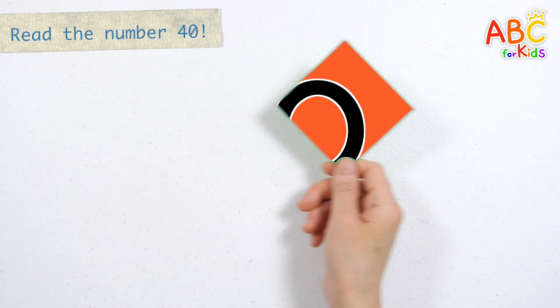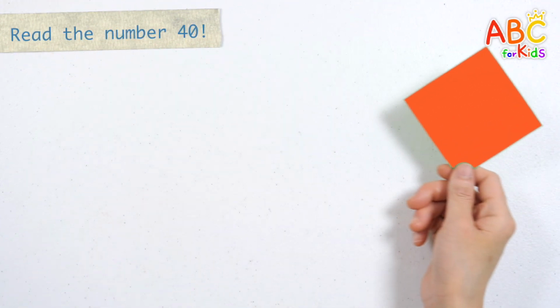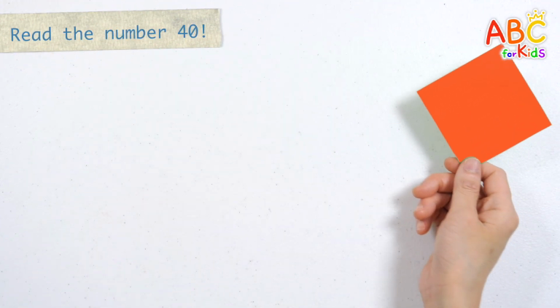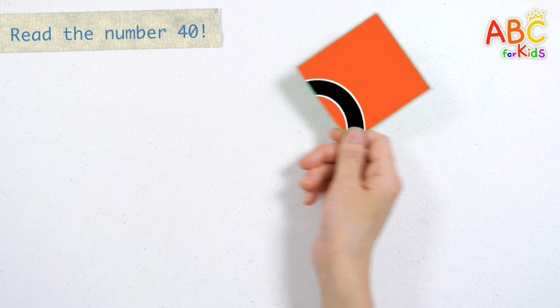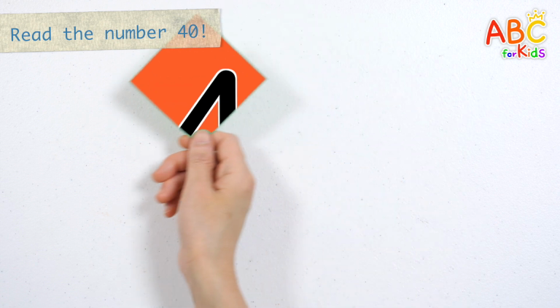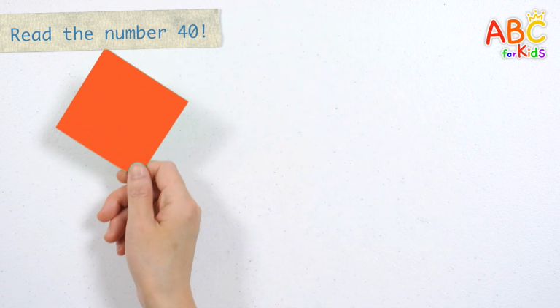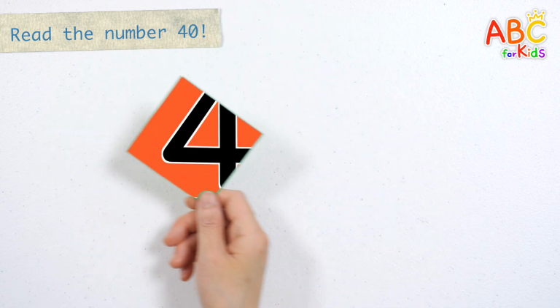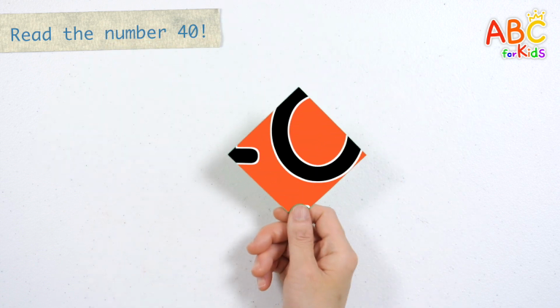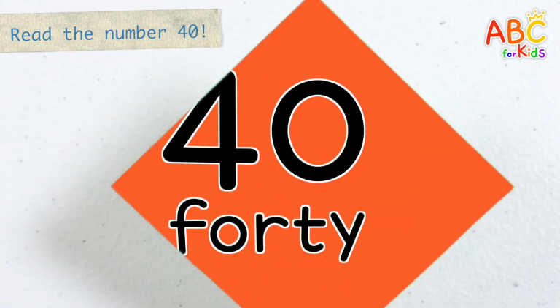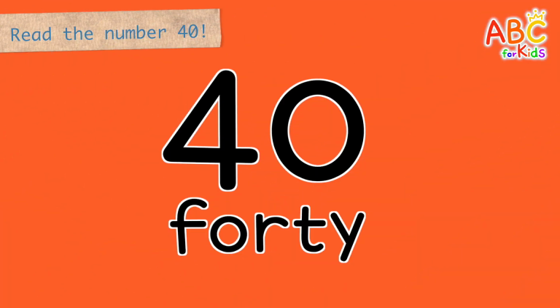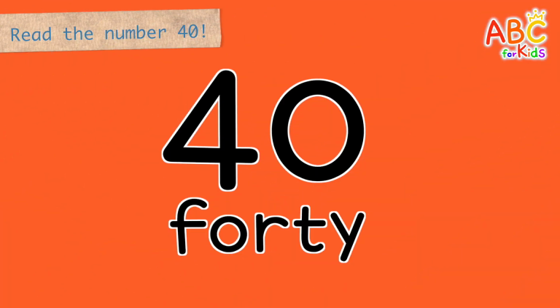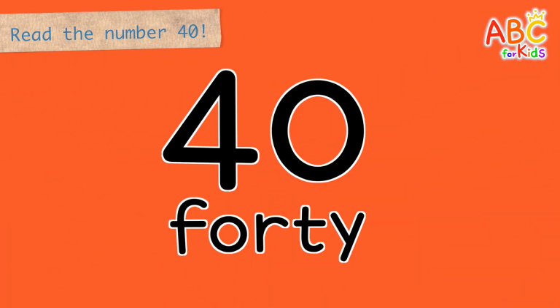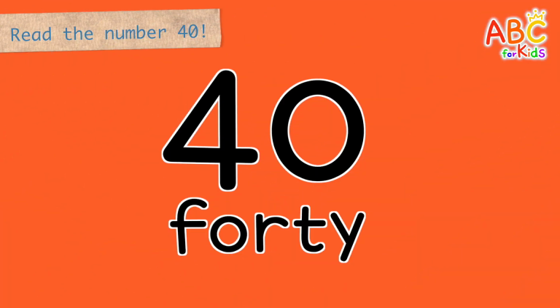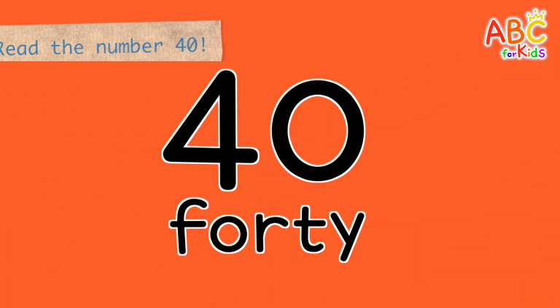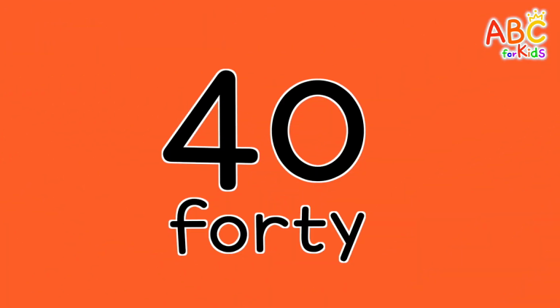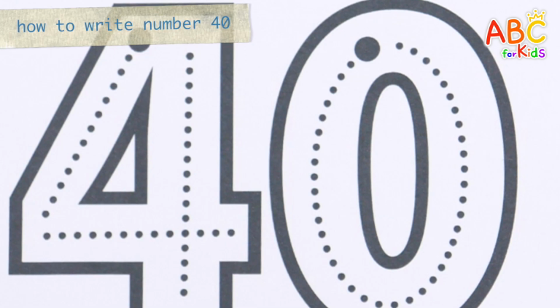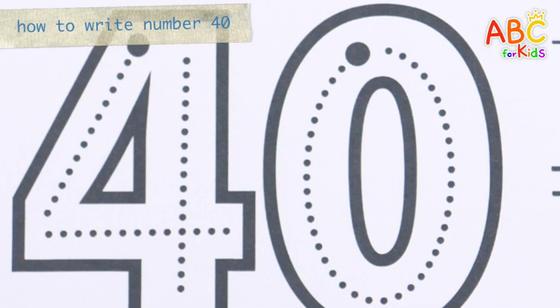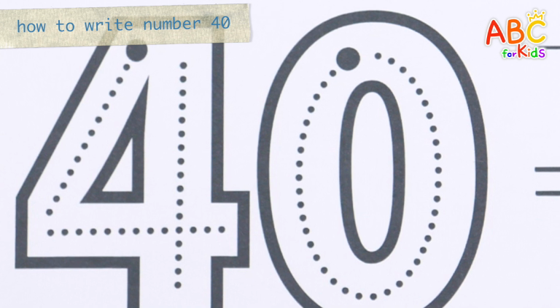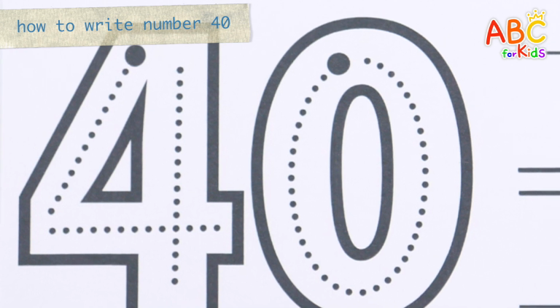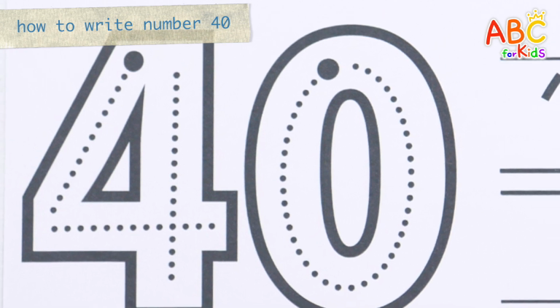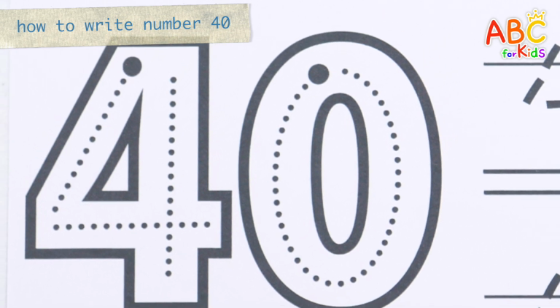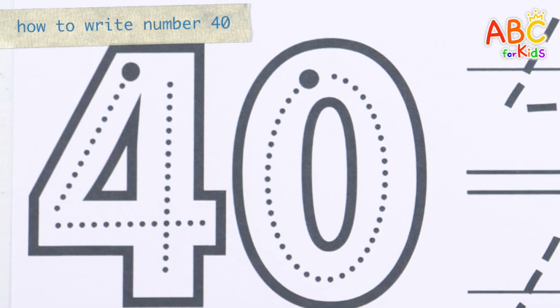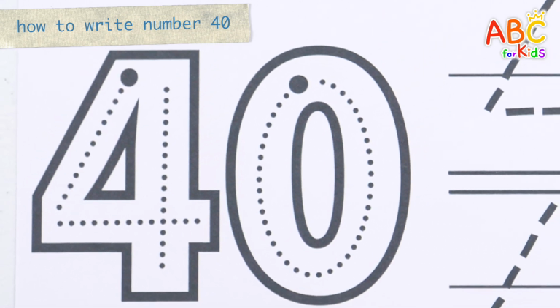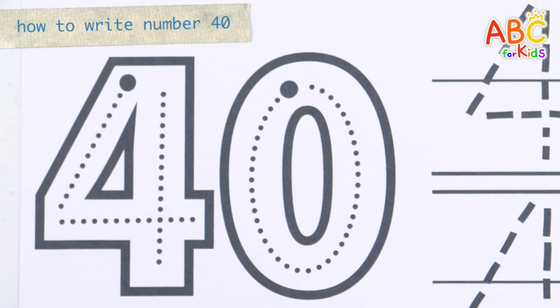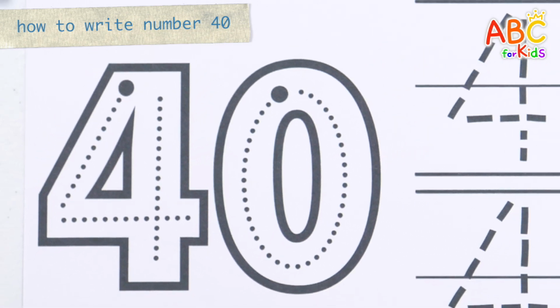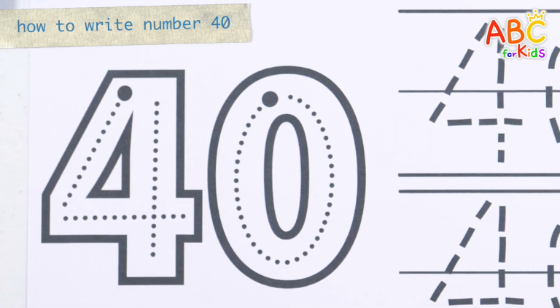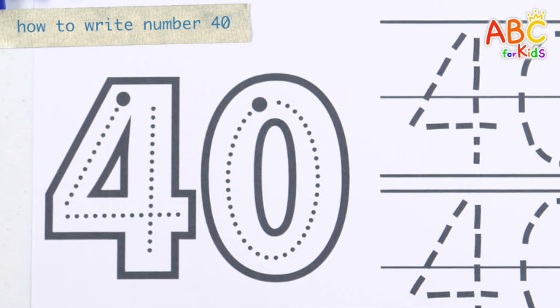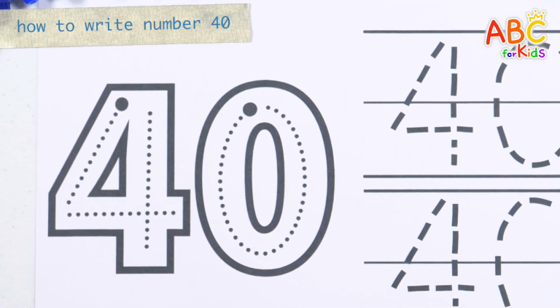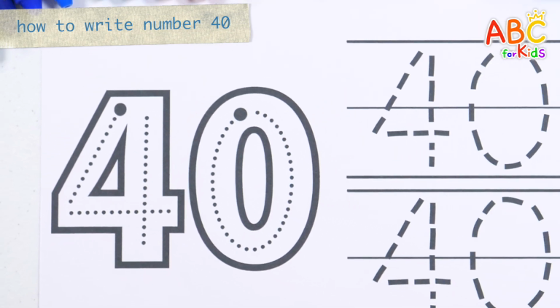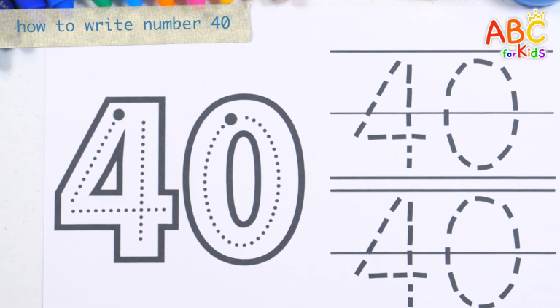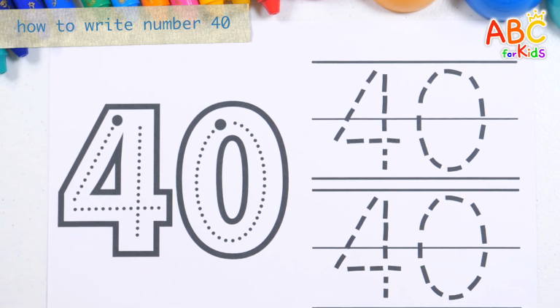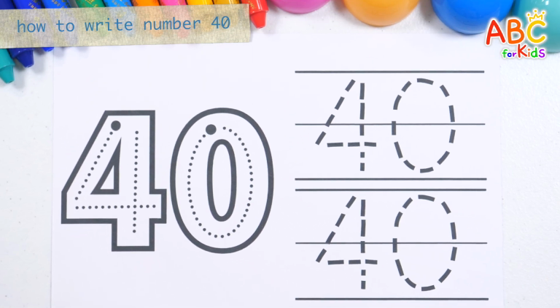Let's read the numbers we will learn today. 40. After learning how to write numbers, how about writing them down over and over again?